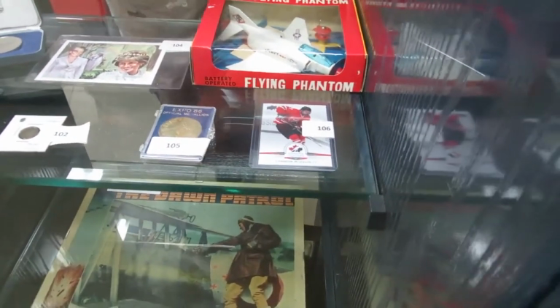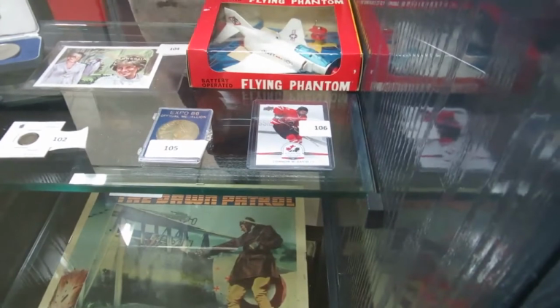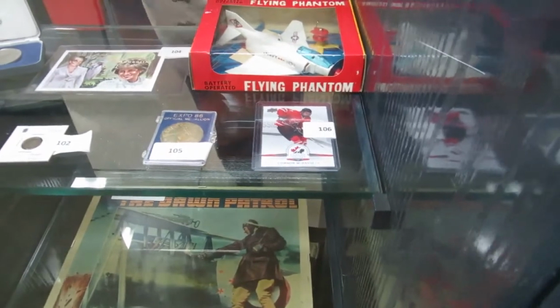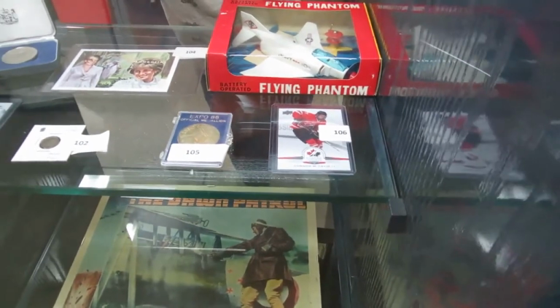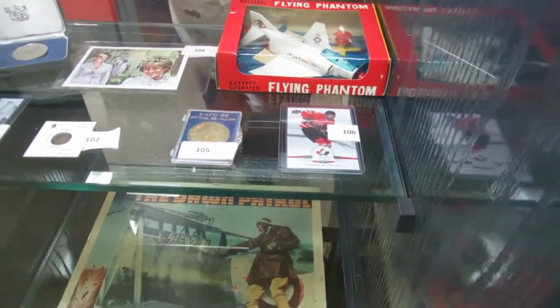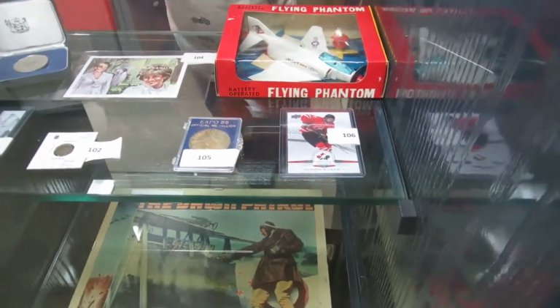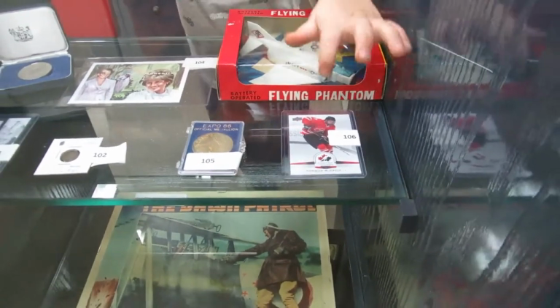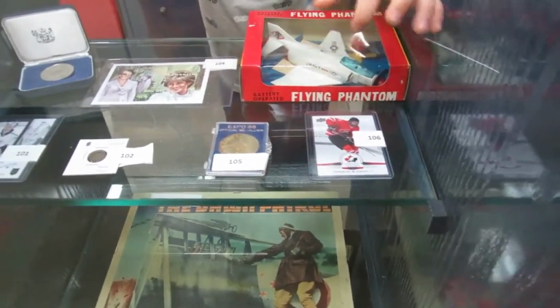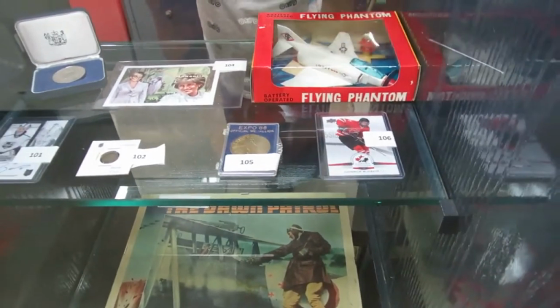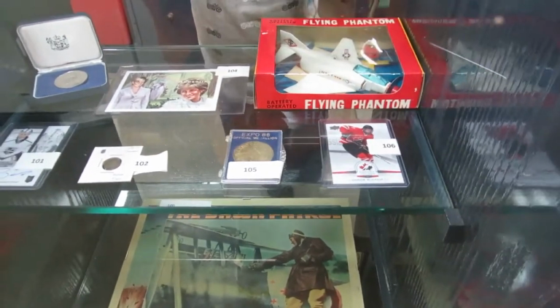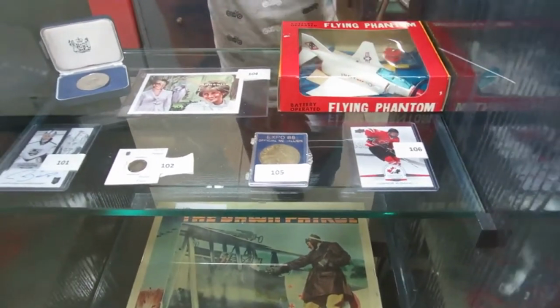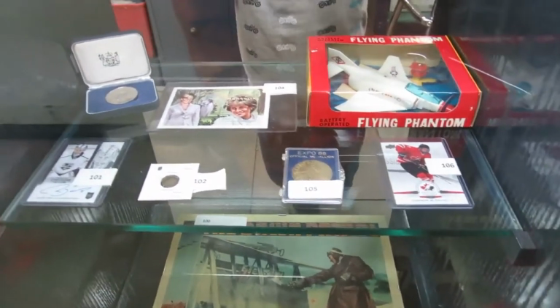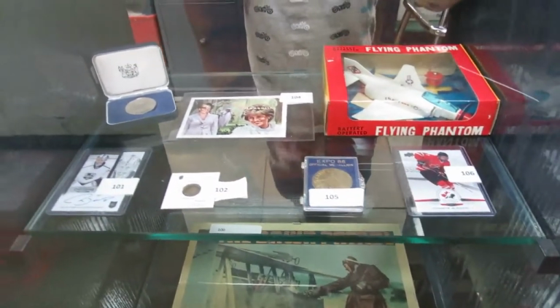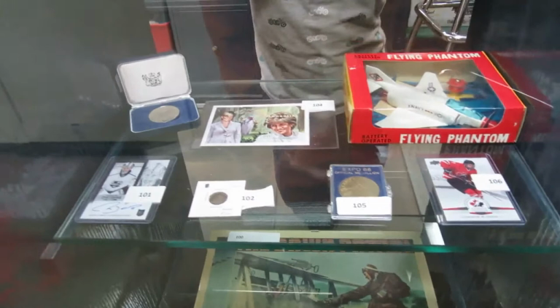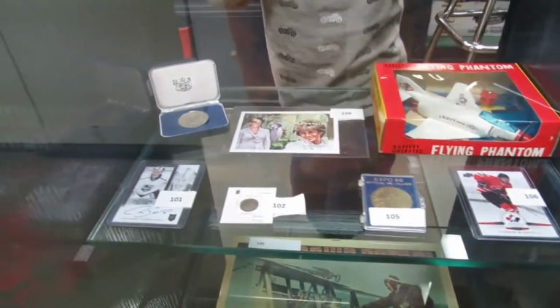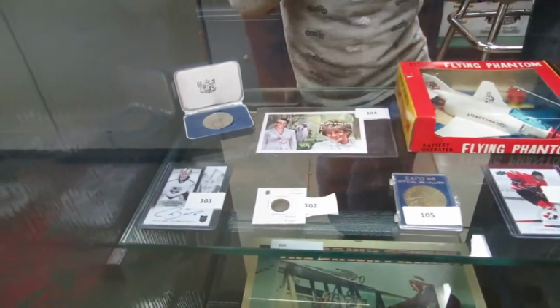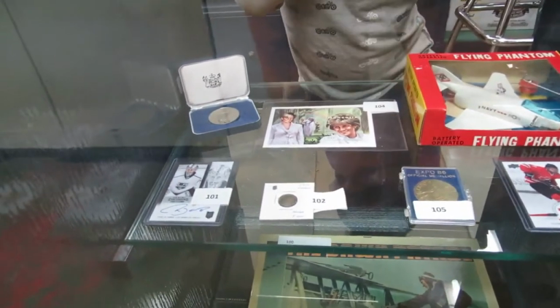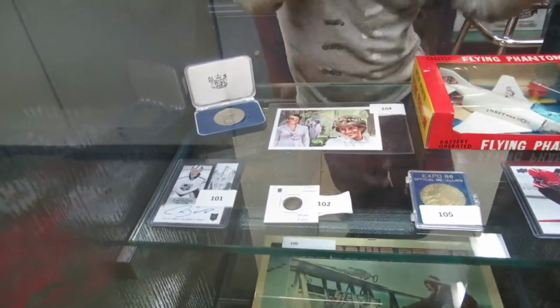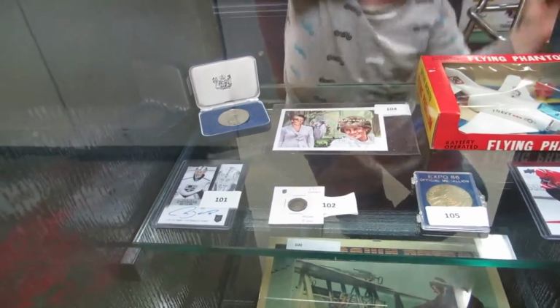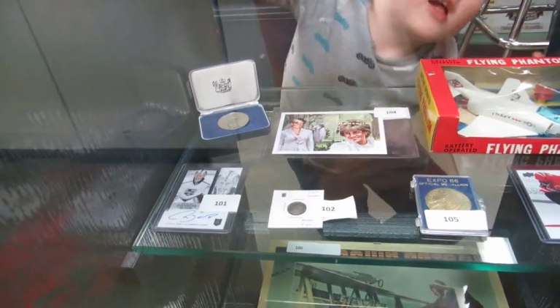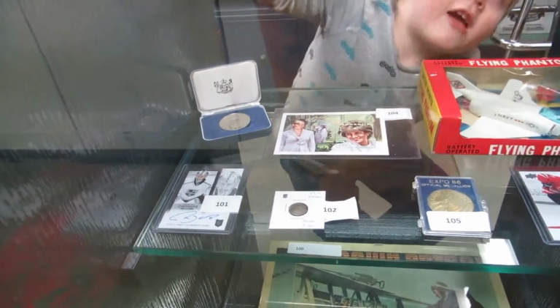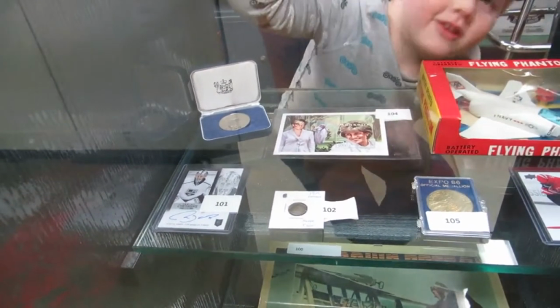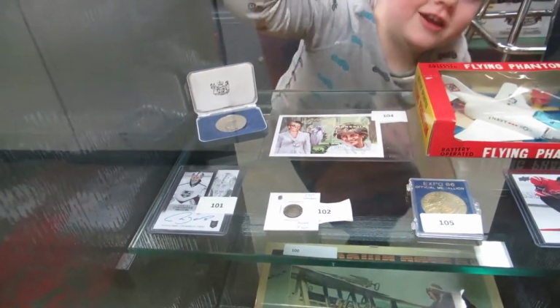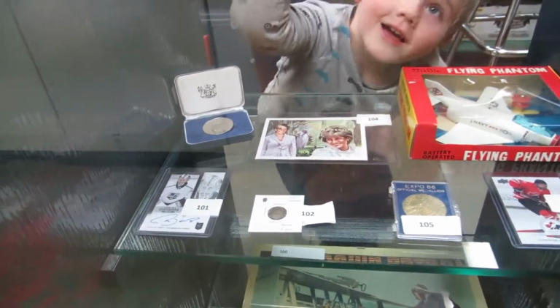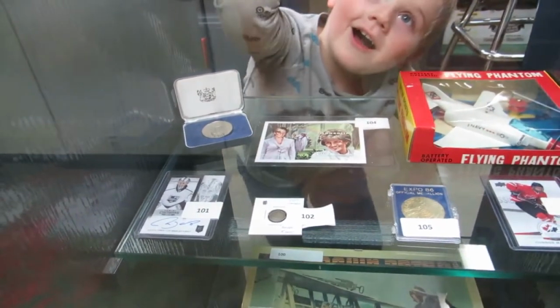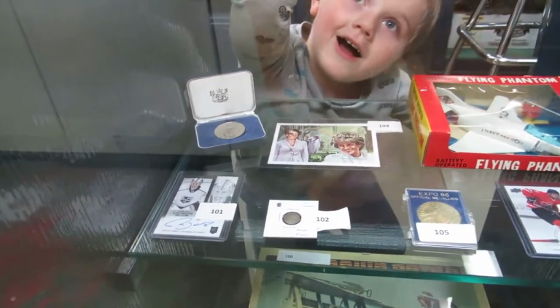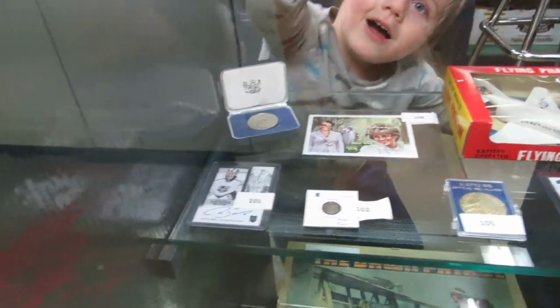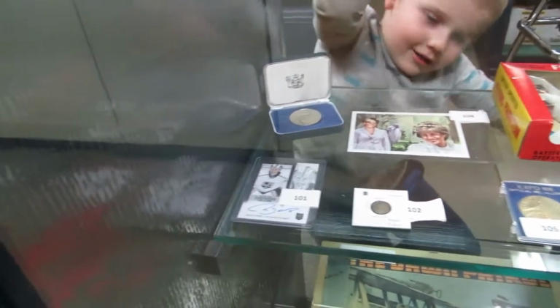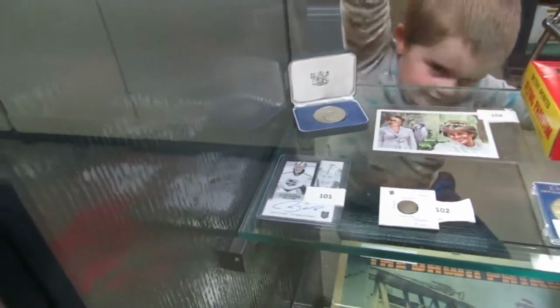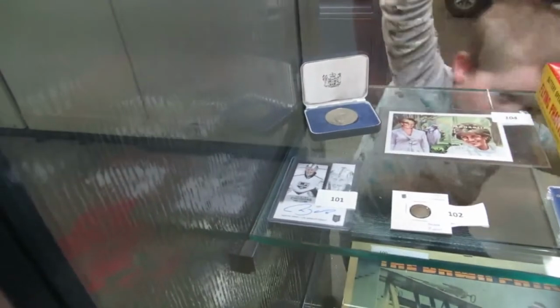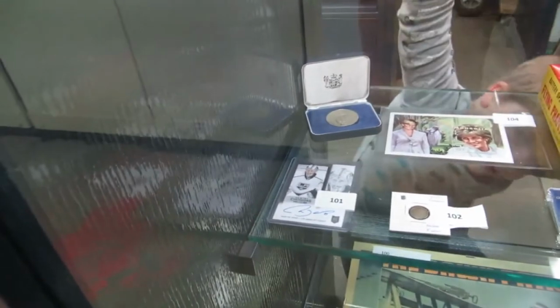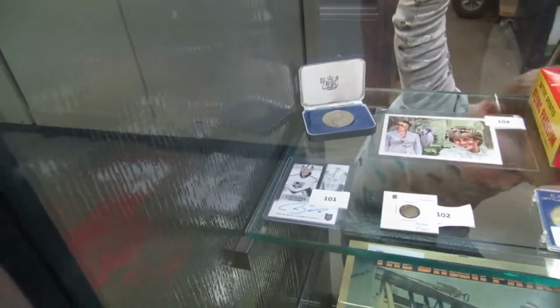We got a Connor McDavid World Junior card — when they won gold, I believe. An XO86 medallion. 1919 silver 5 cent. A Lady Diana stamp. And we also have a rookie card of Martin Jones.